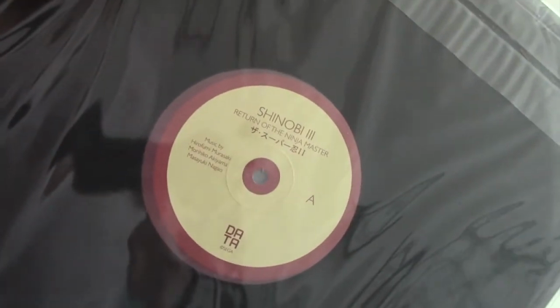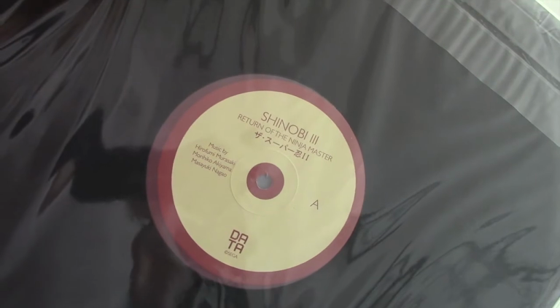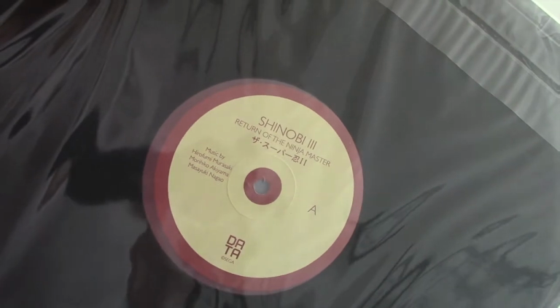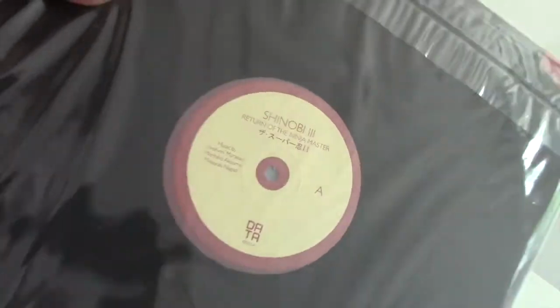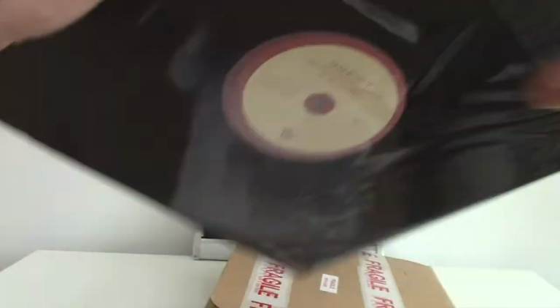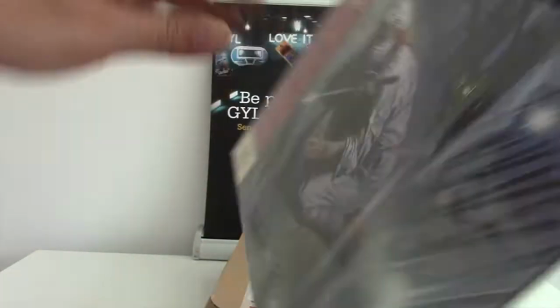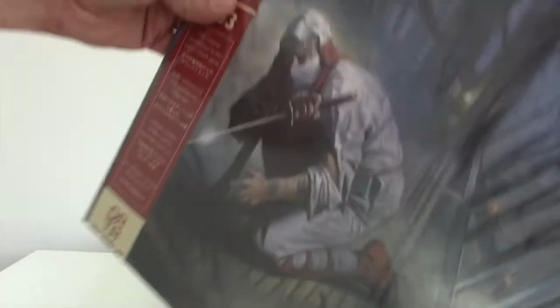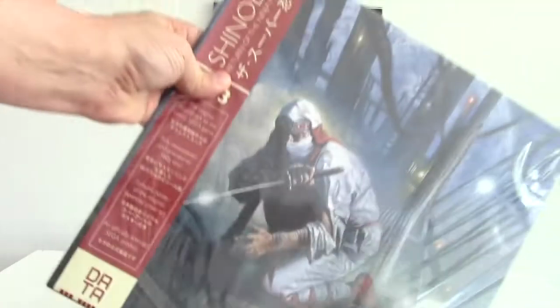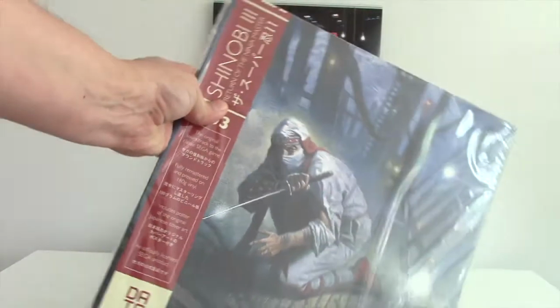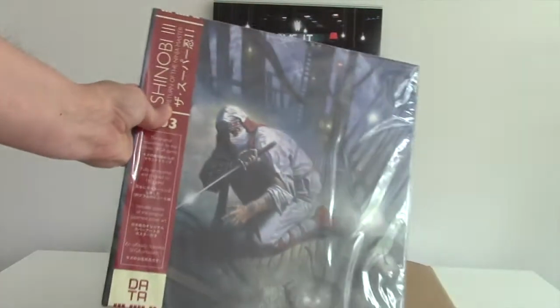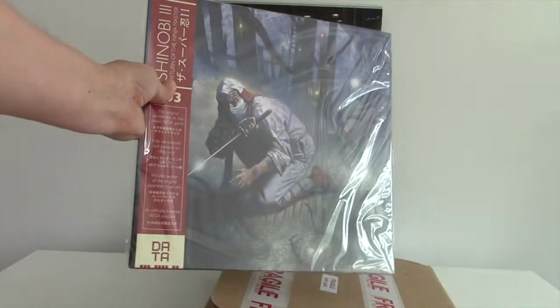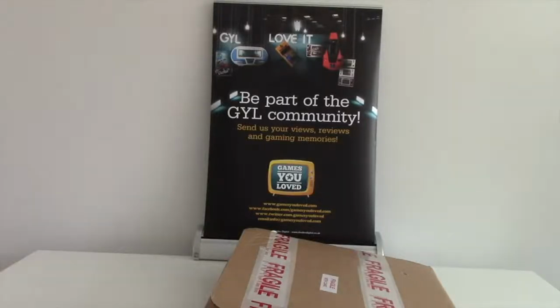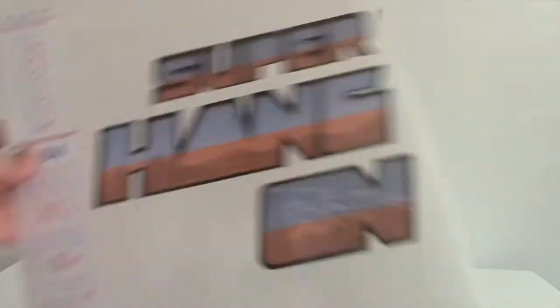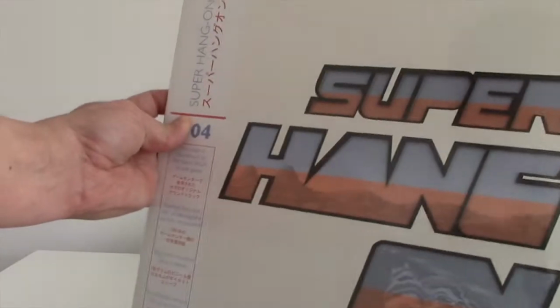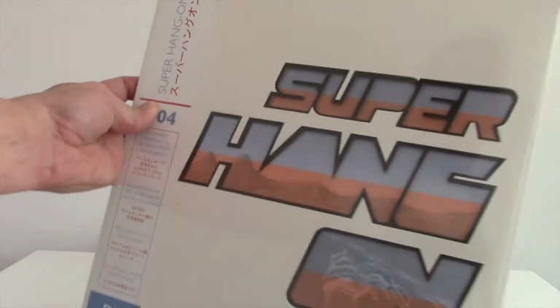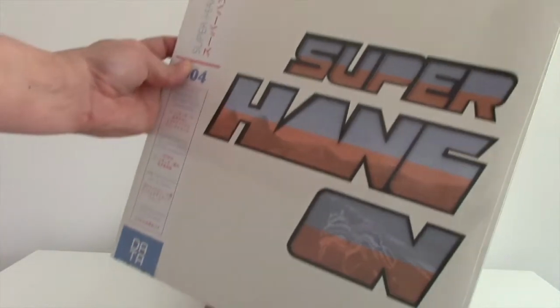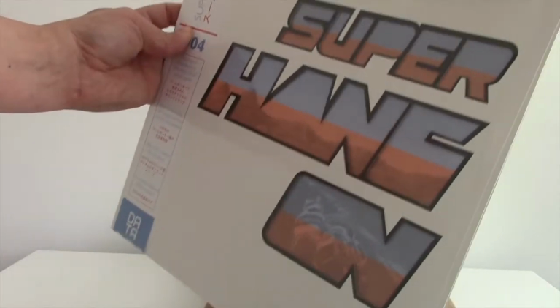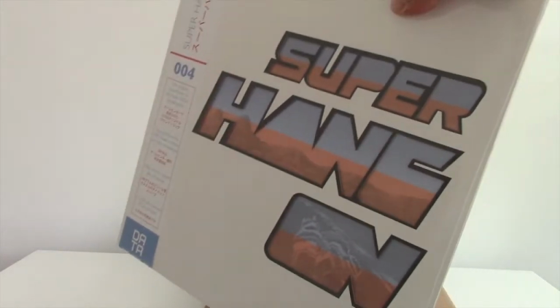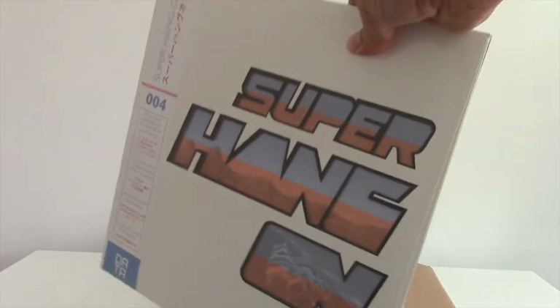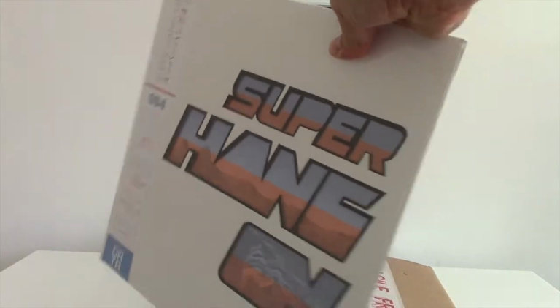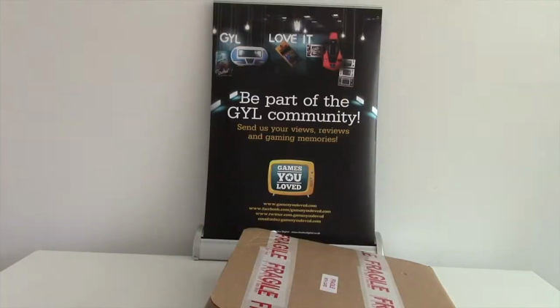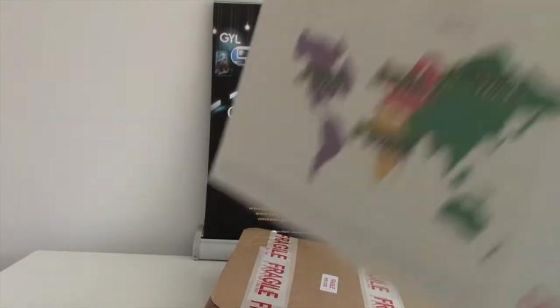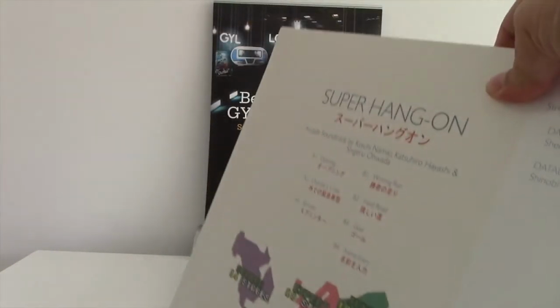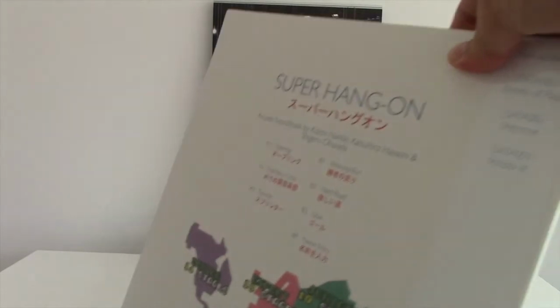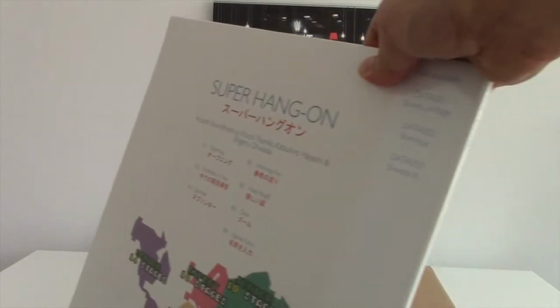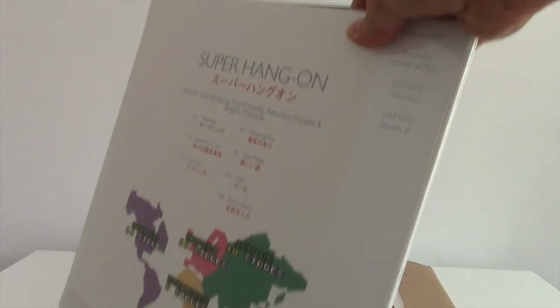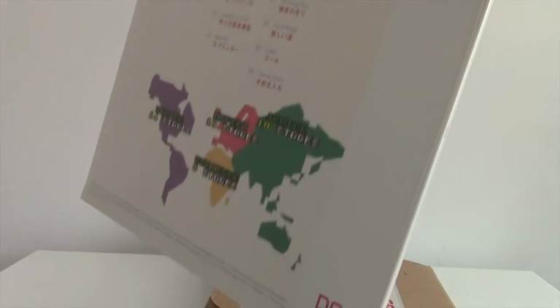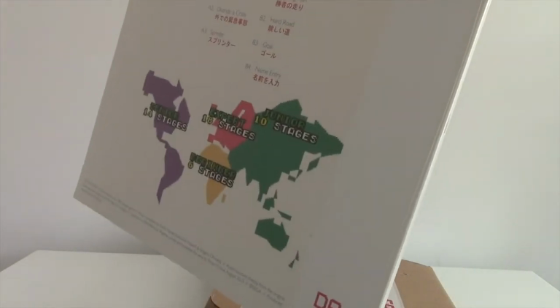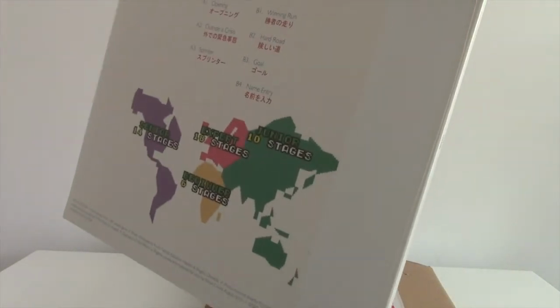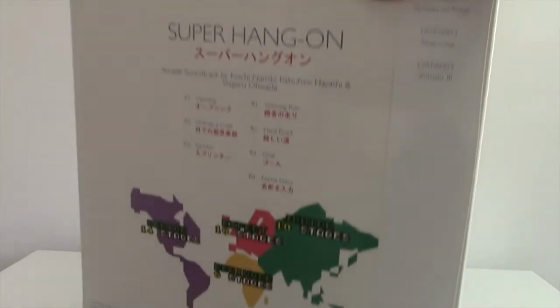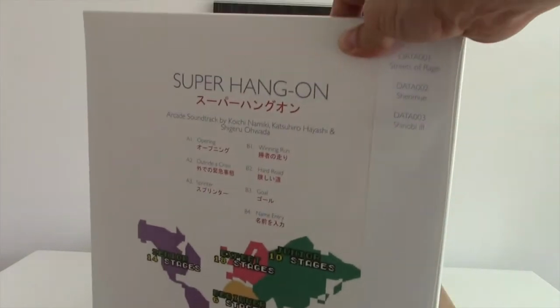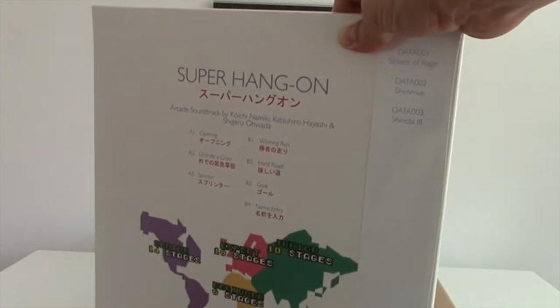We've got the Oxblood coloured vinyl, which we will show in a separate video where we'll play this separately. This is purely just showing you the outer packaging. Super Hang-On — a 1987 classic from the arcade.